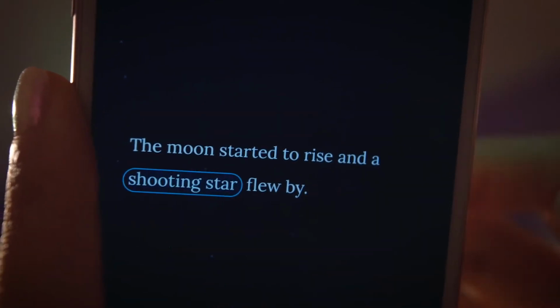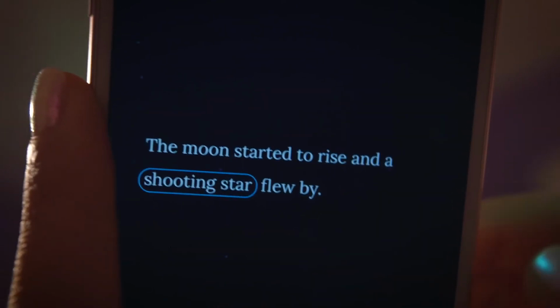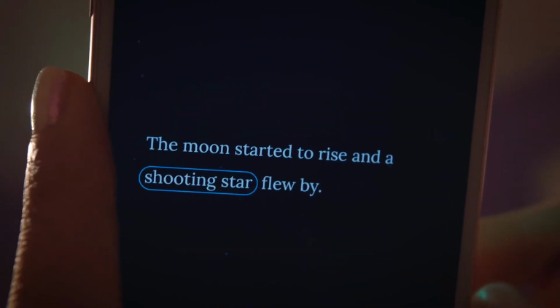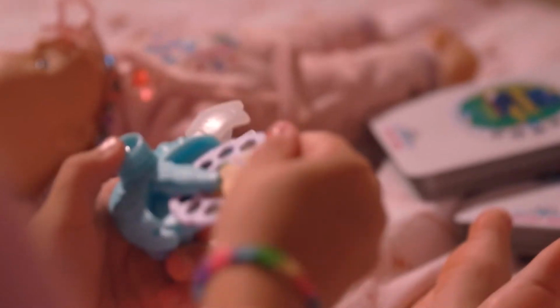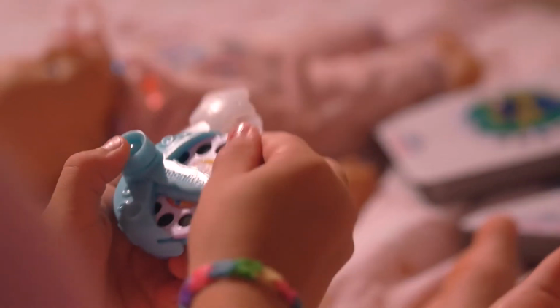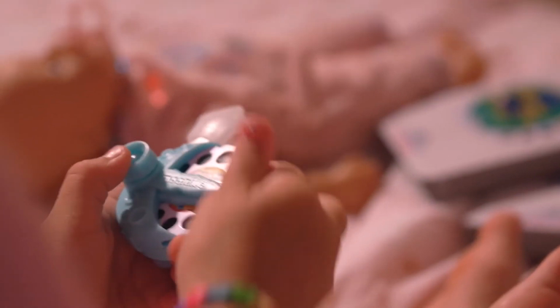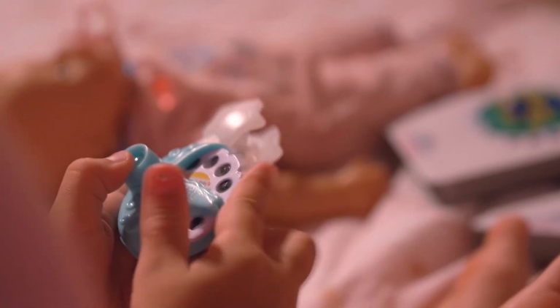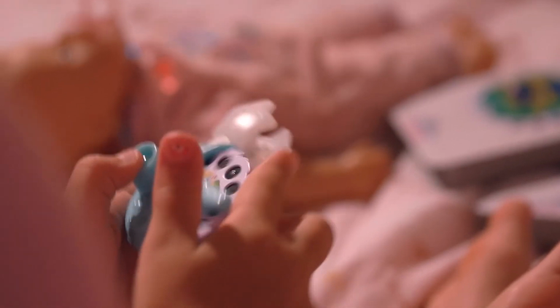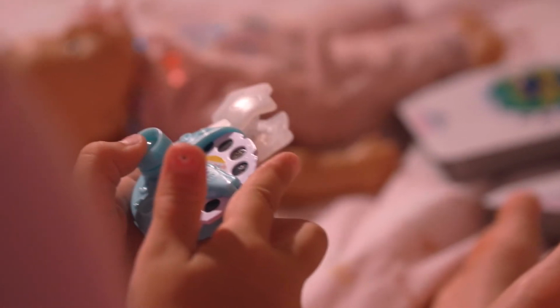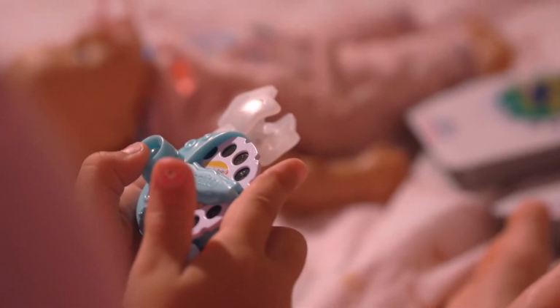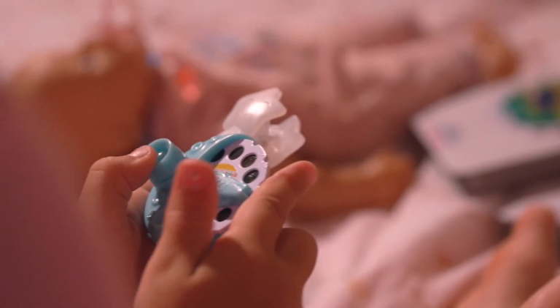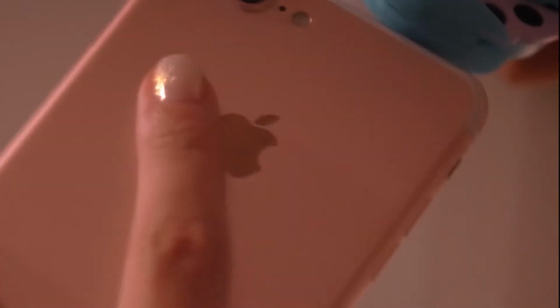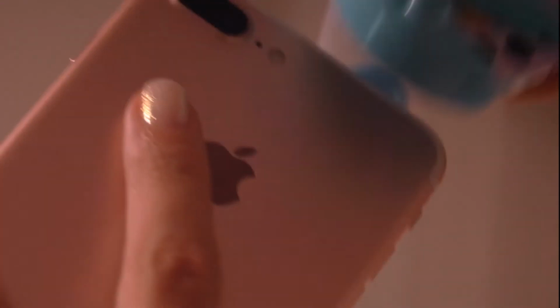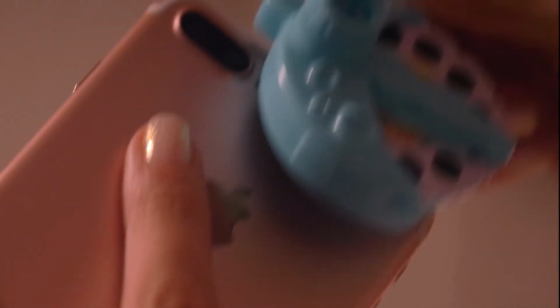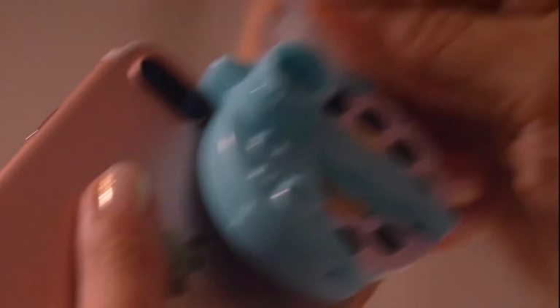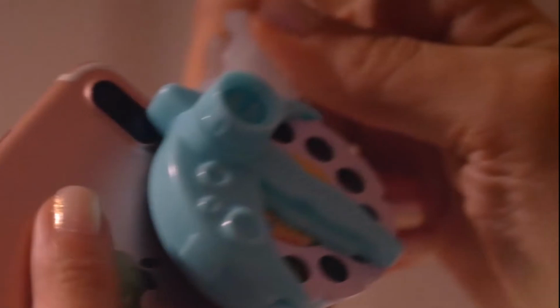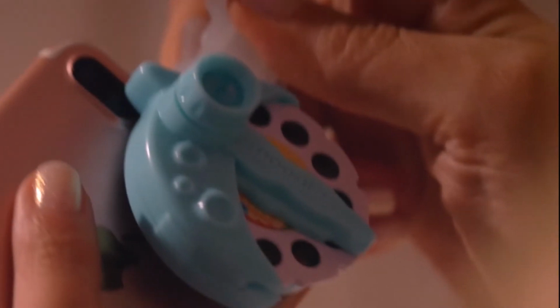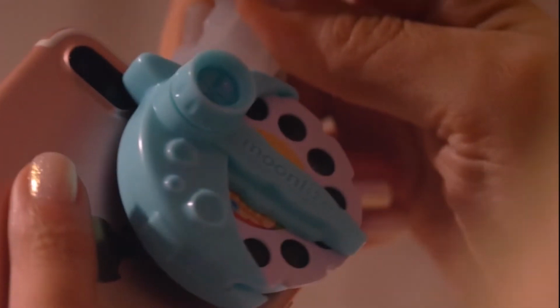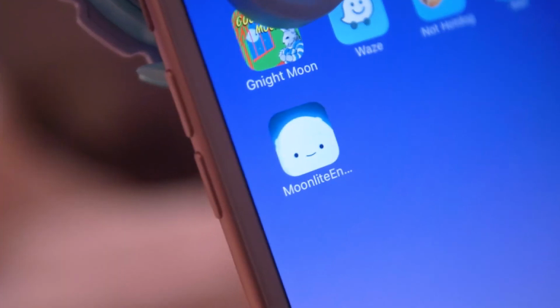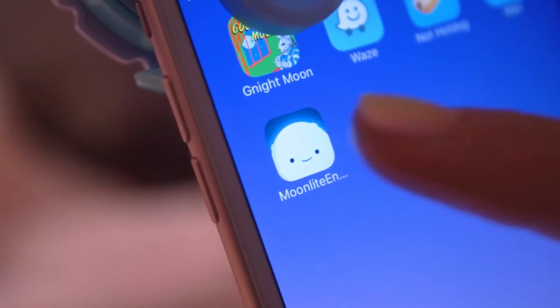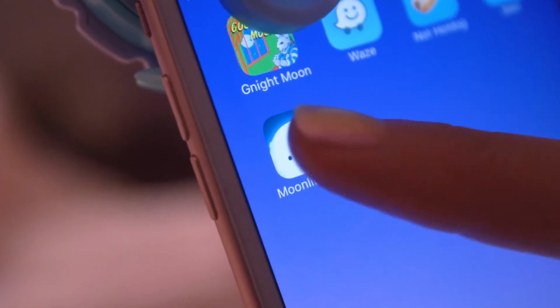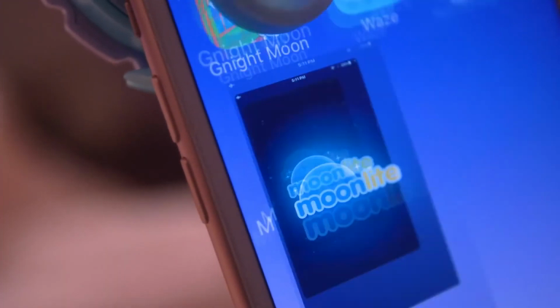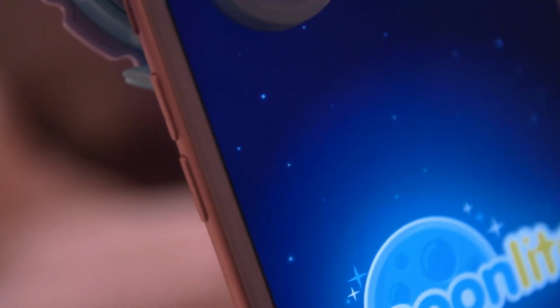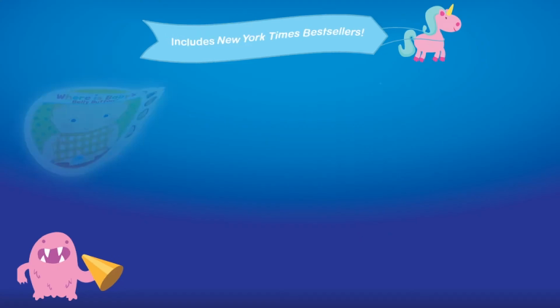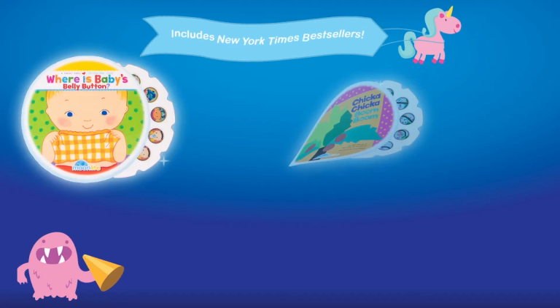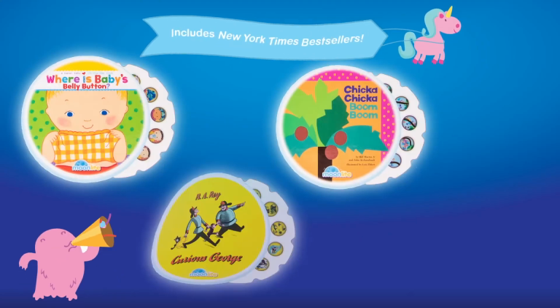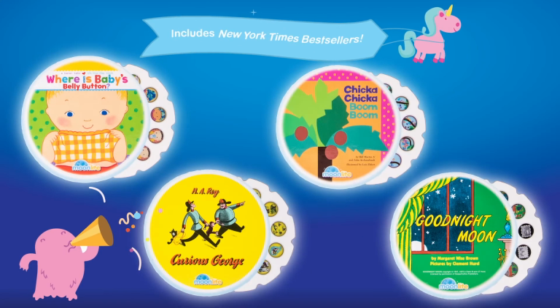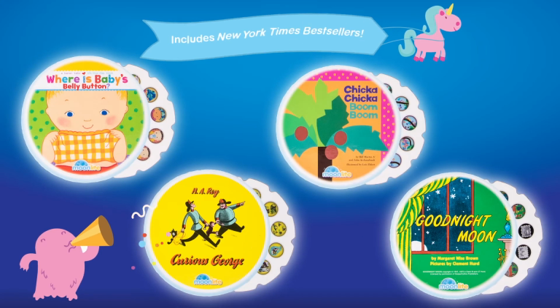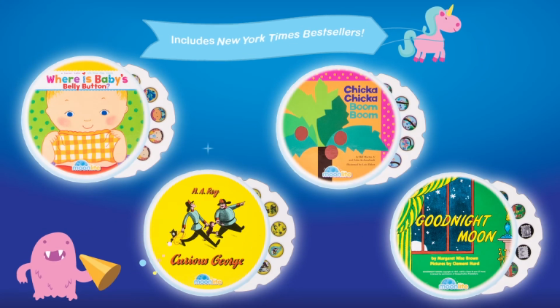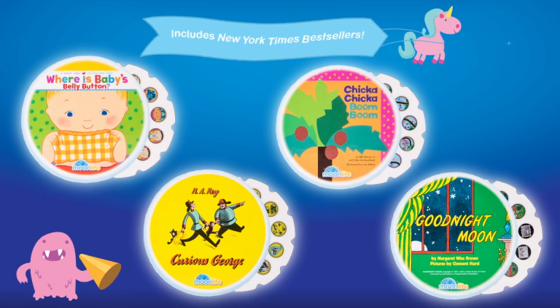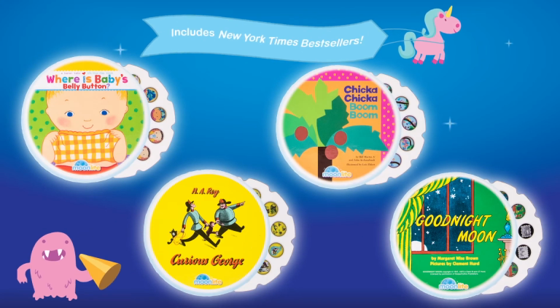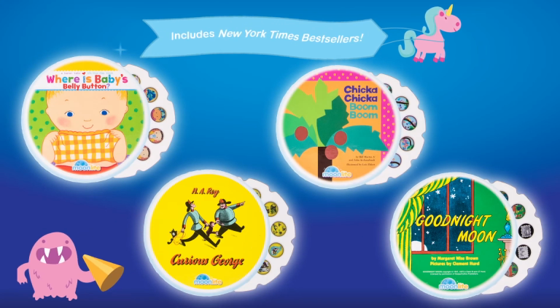The Moonlight projector is so easy to use. Choose a story reel, clip it to your phone, and open the app. There are many amazing classic stories to choose from.